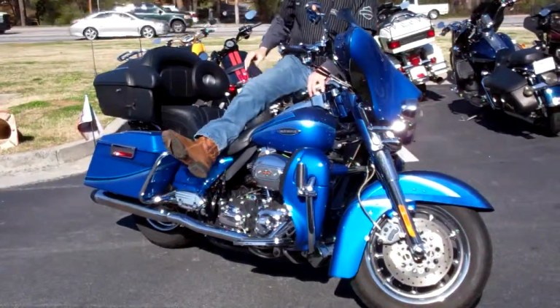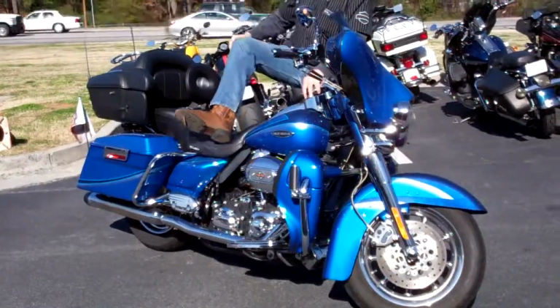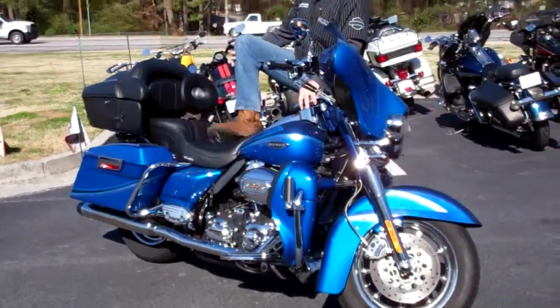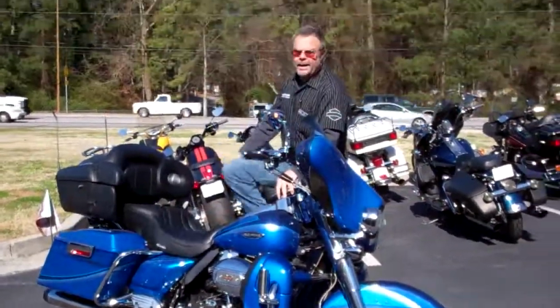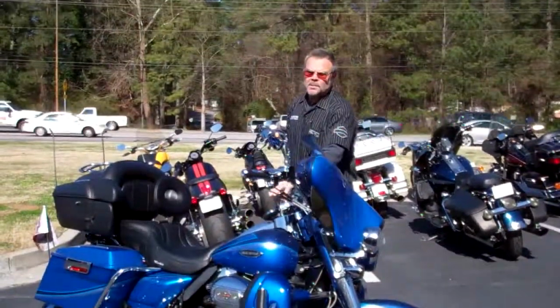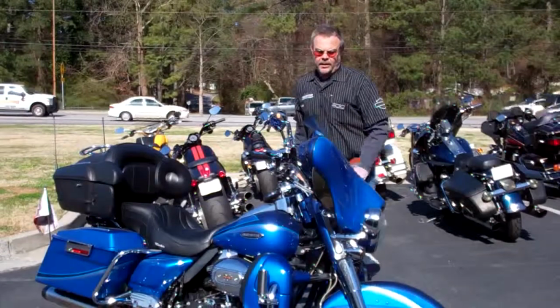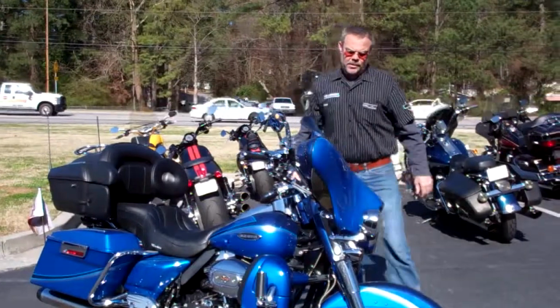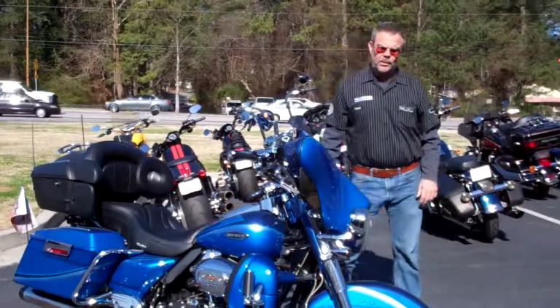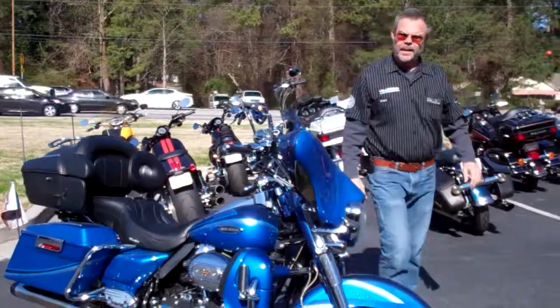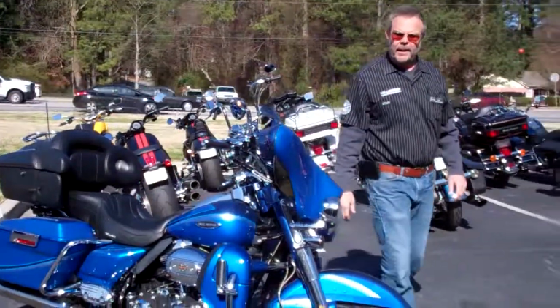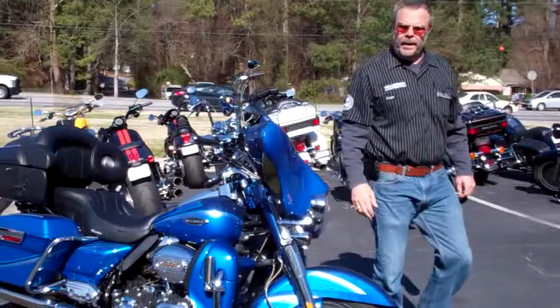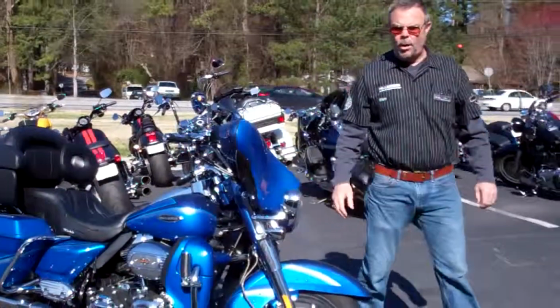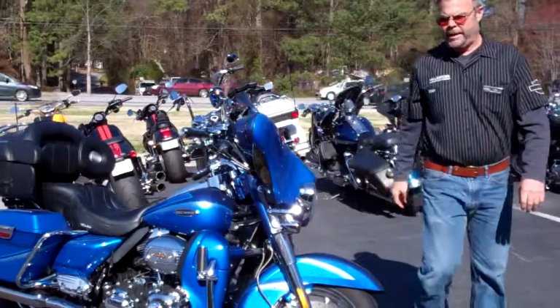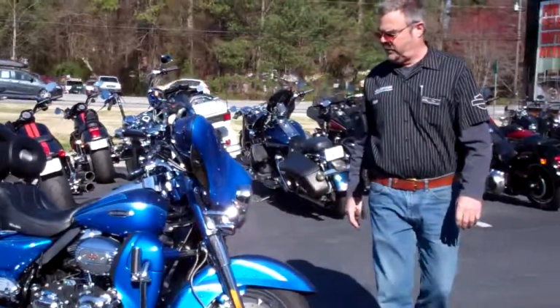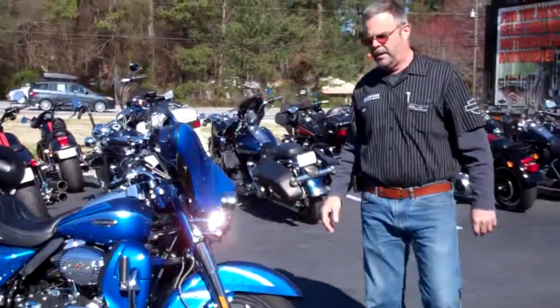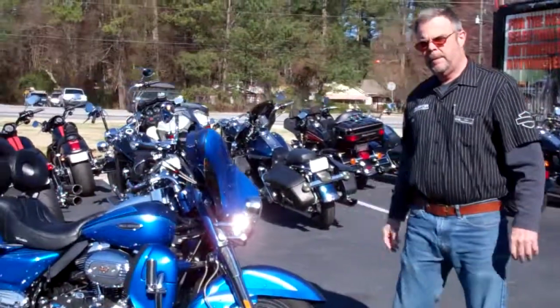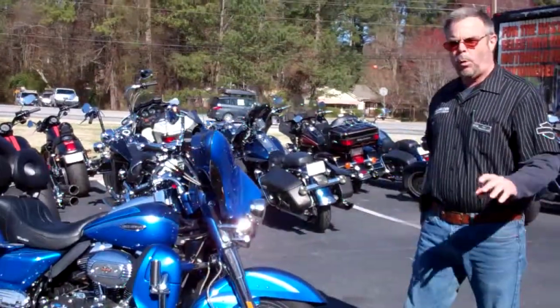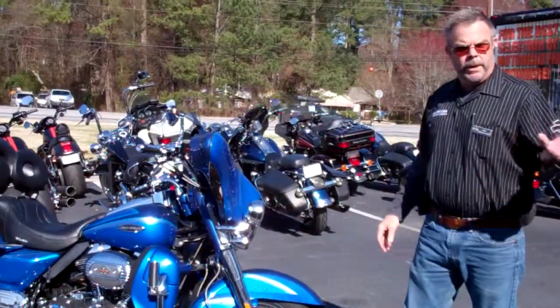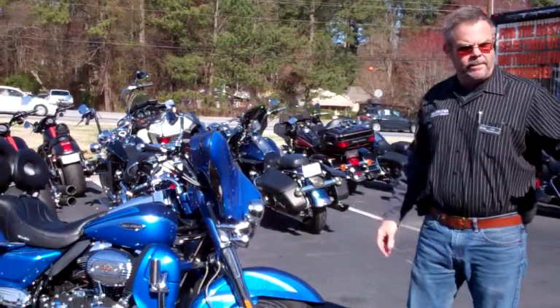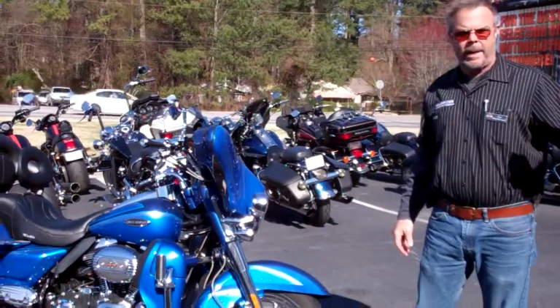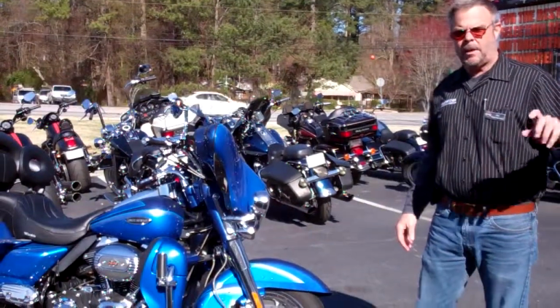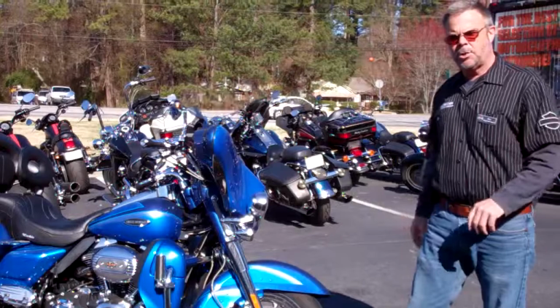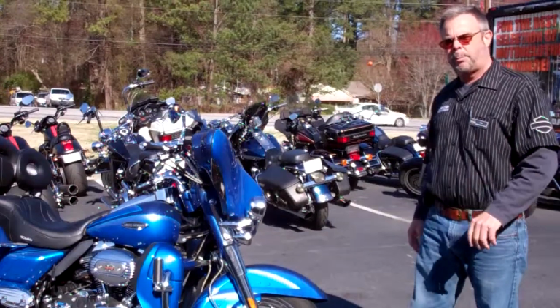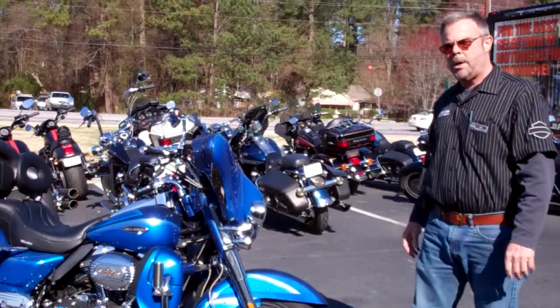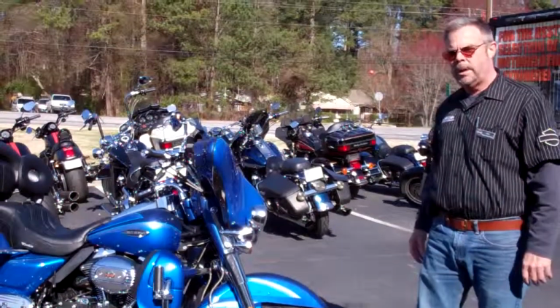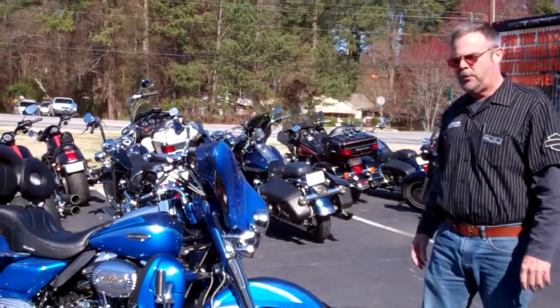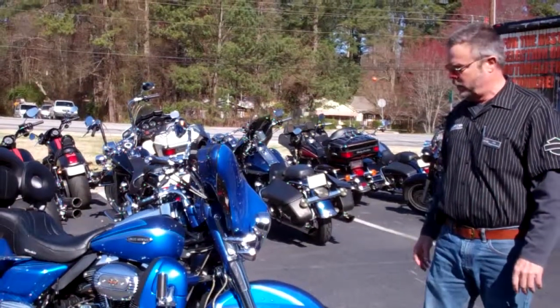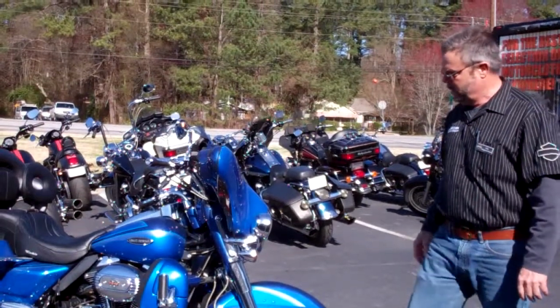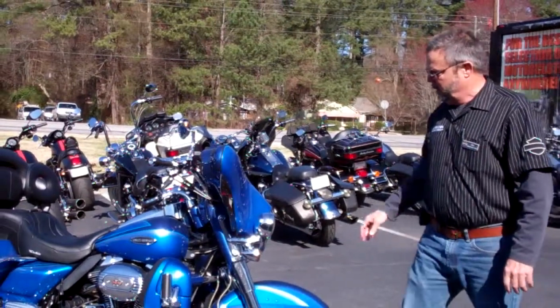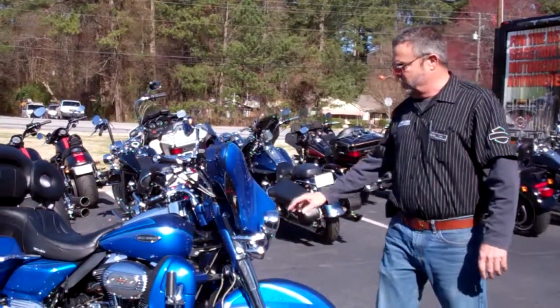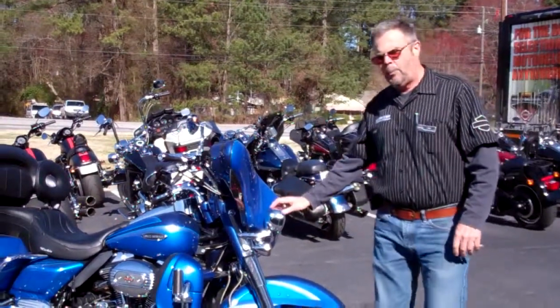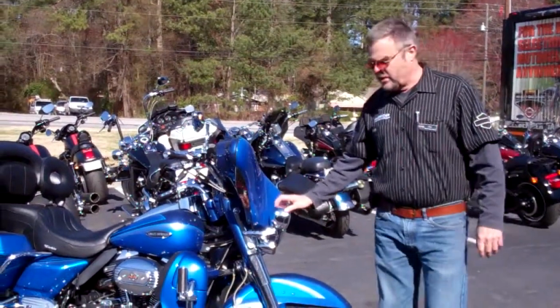Hi, I'm Brad. I'm a sales consultant at Hellbender Harley-Davidson. Boy, do we have a great selection of pre-owned inventory here at Hellbender.